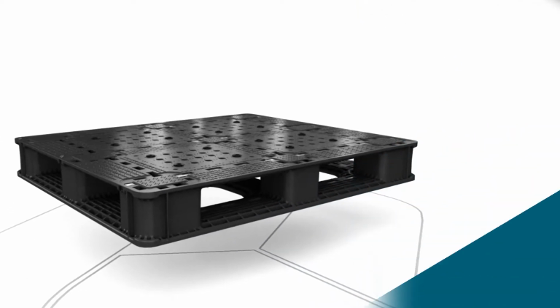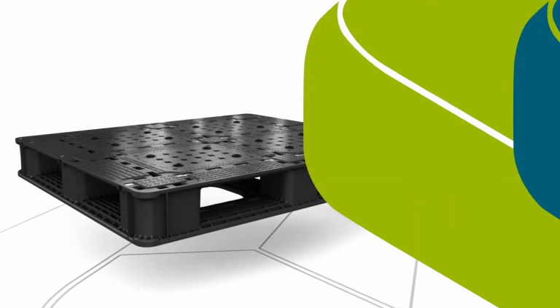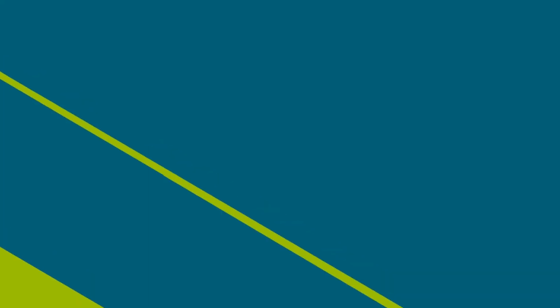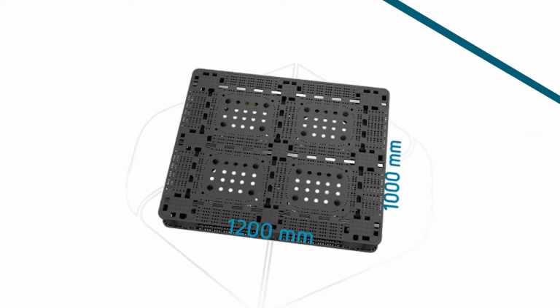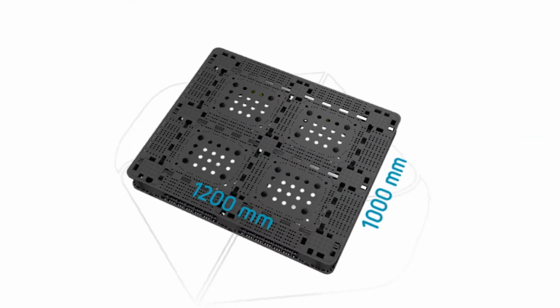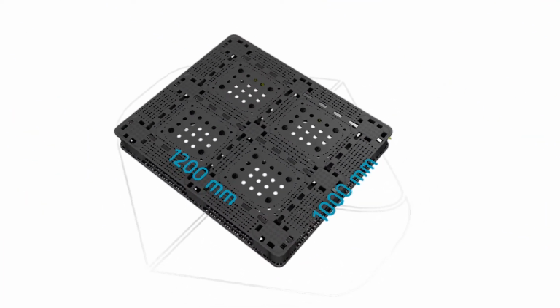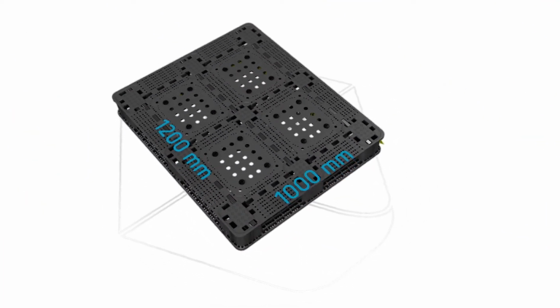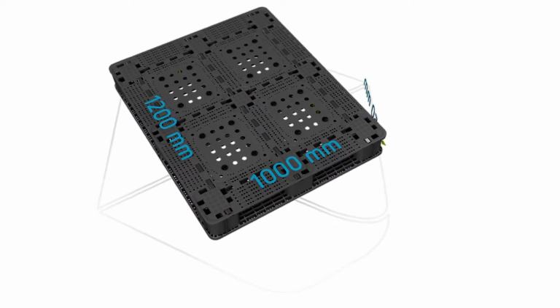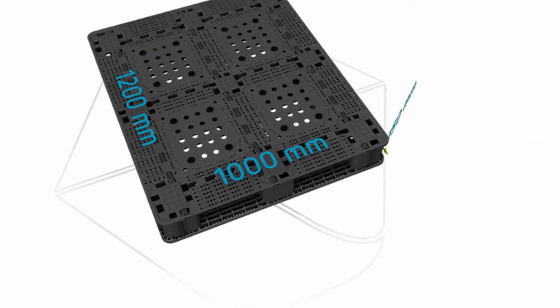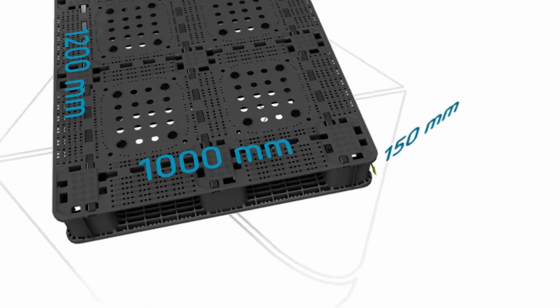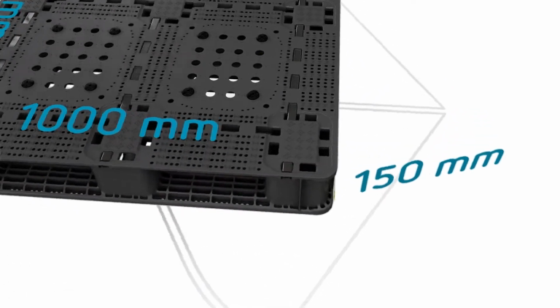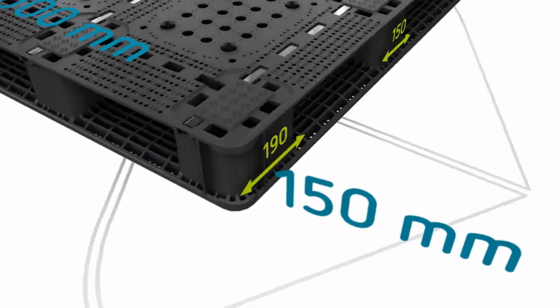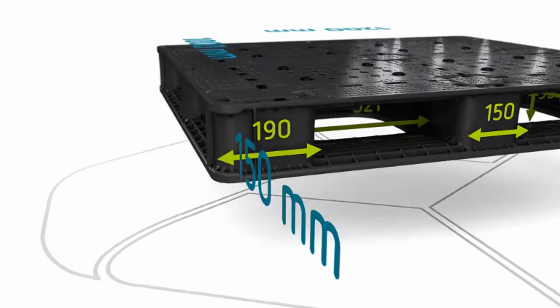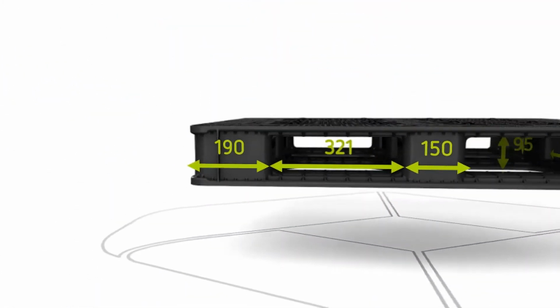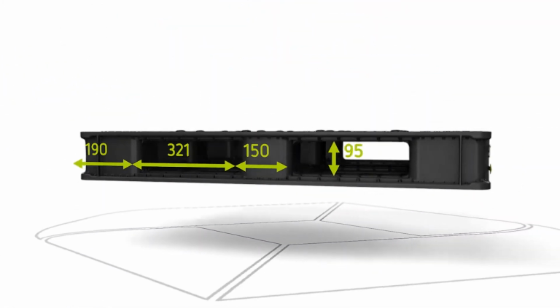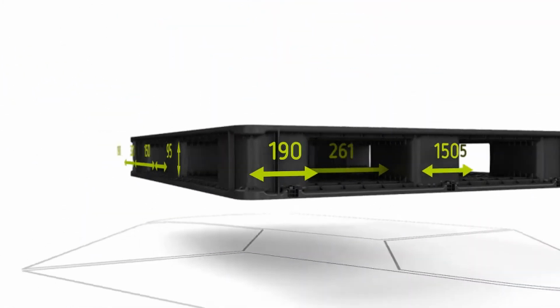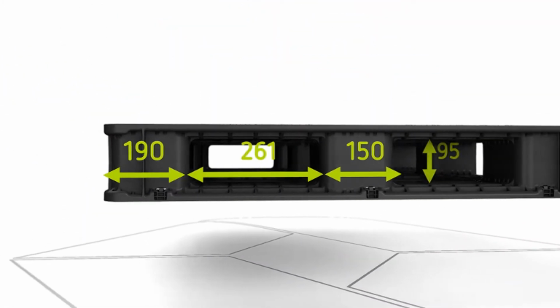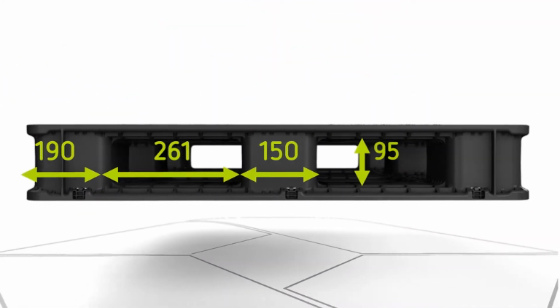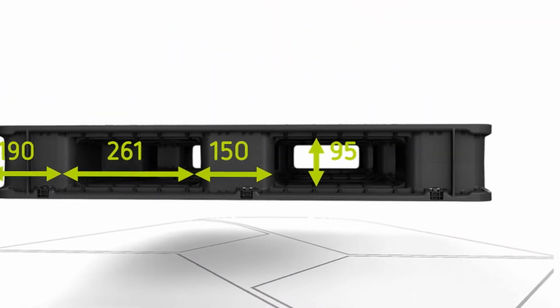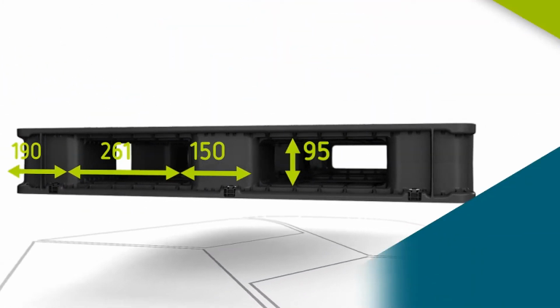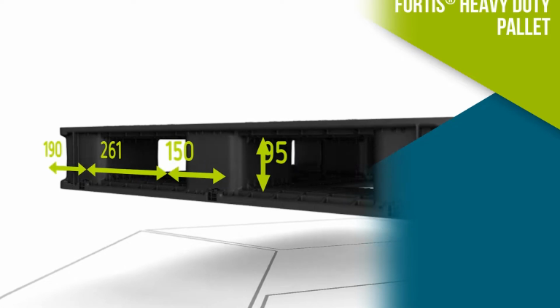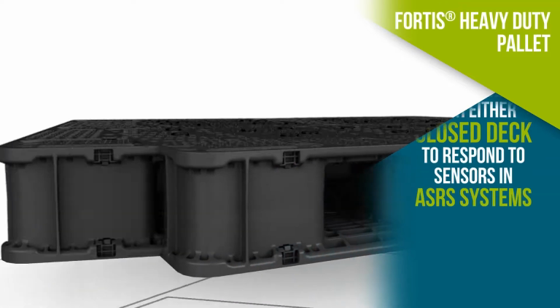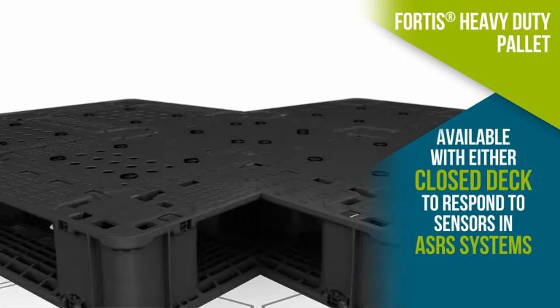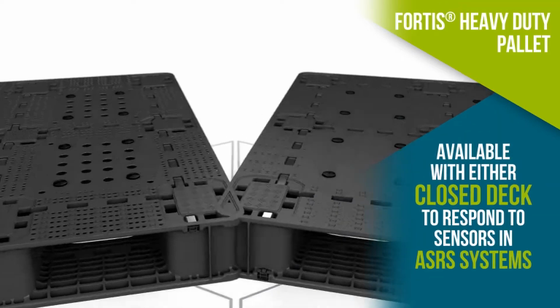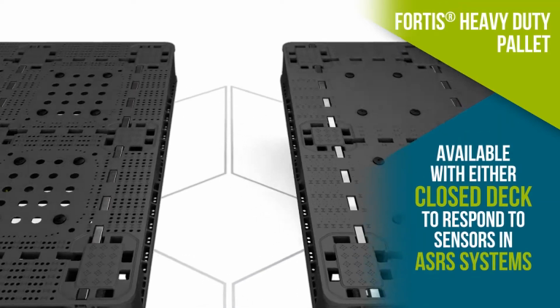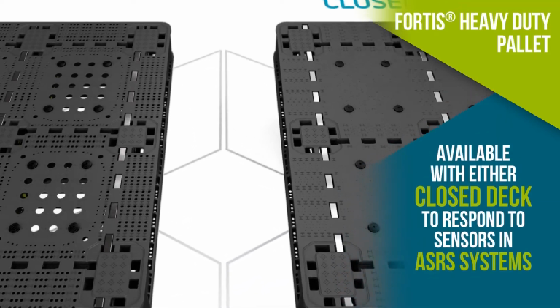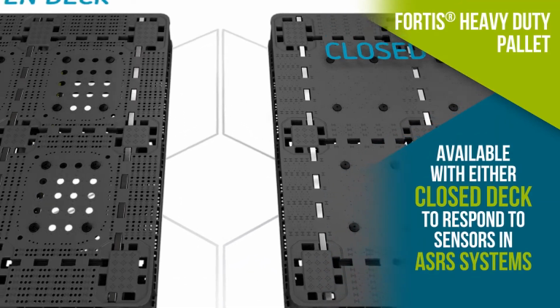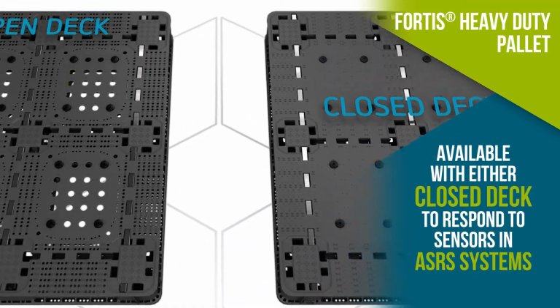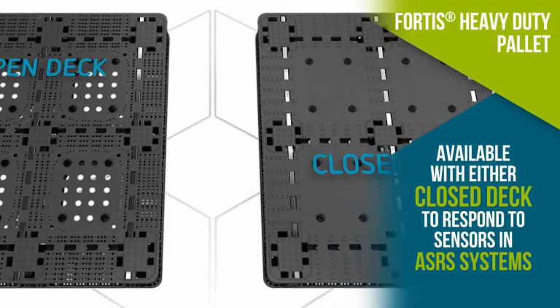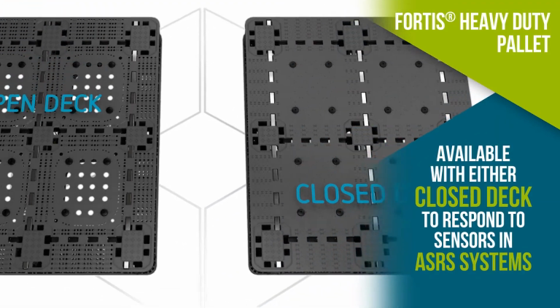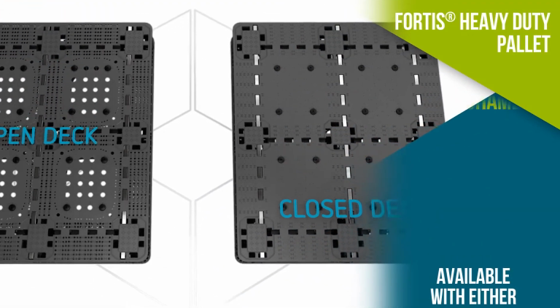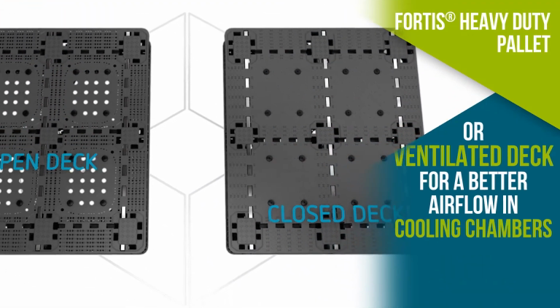The design is optimized to provide the most durable product for your application. Fortis can be produced with a closed deck to respond to sensors and automated ASRS systems, or a ventilated deck for better airflow and cooling chambers.